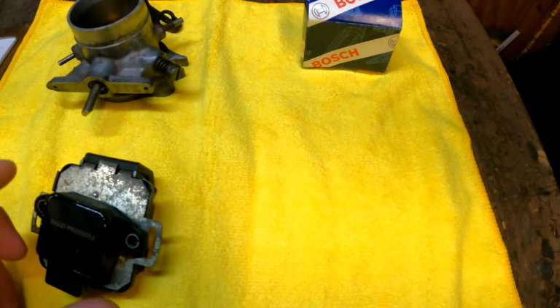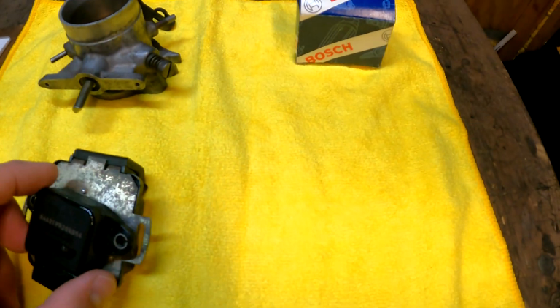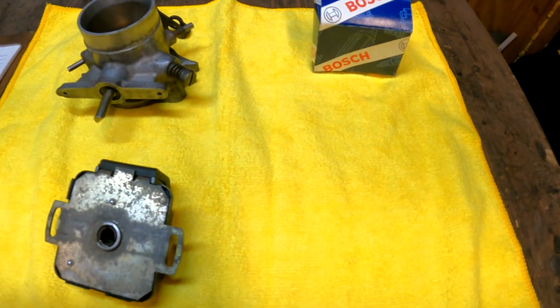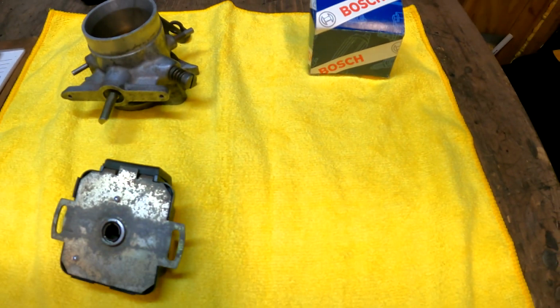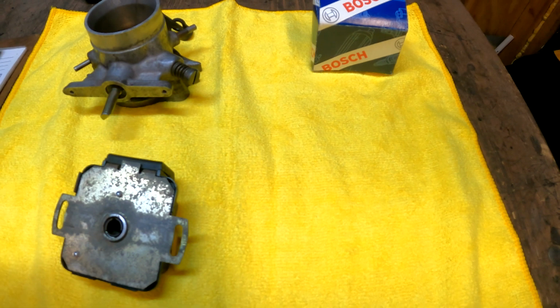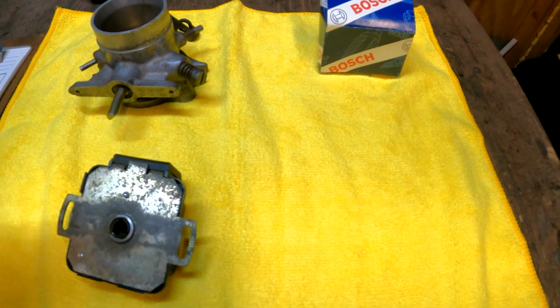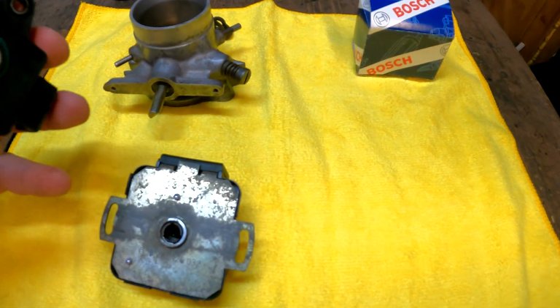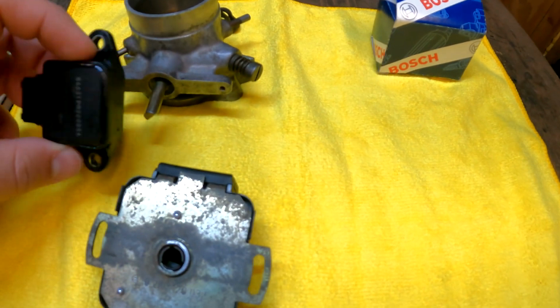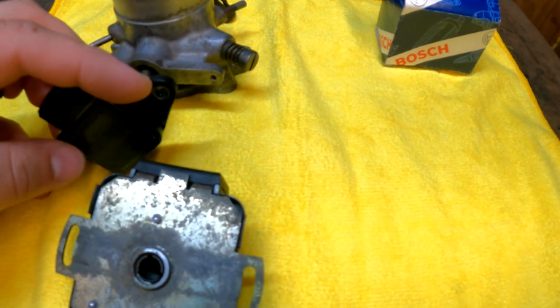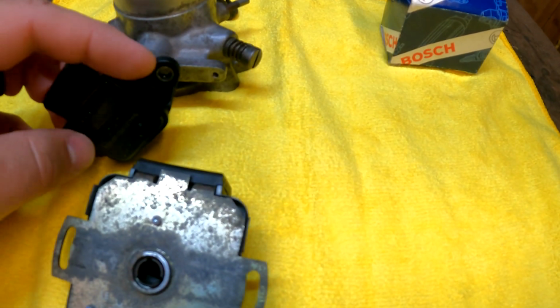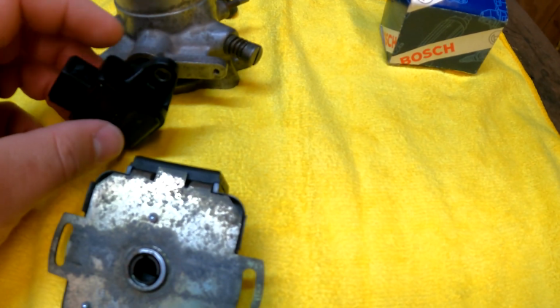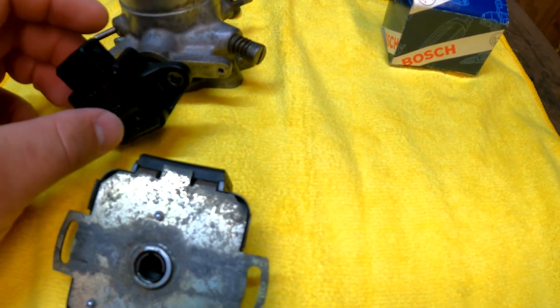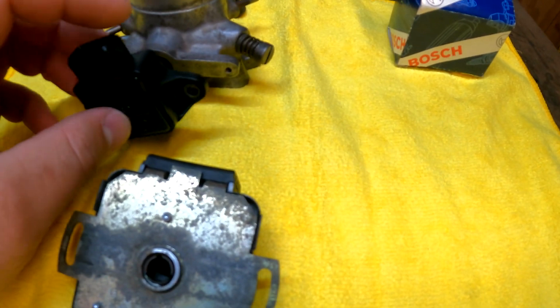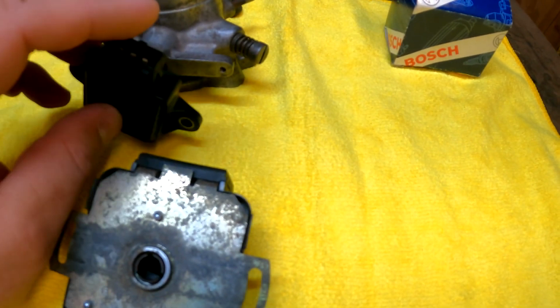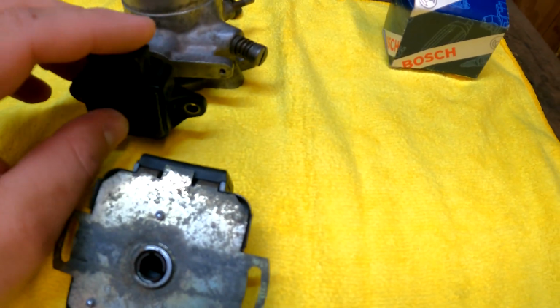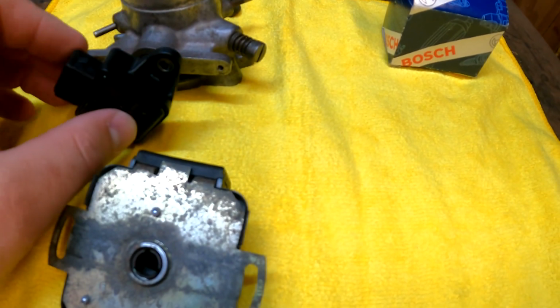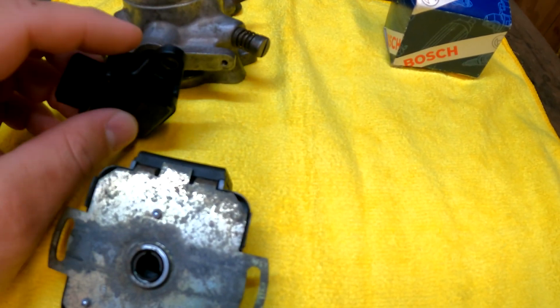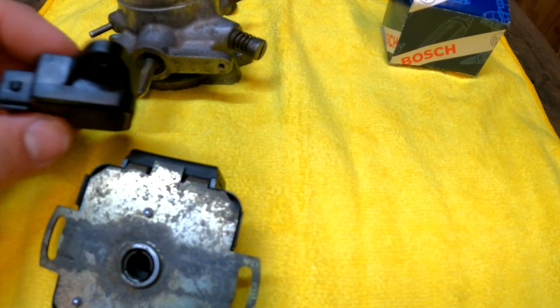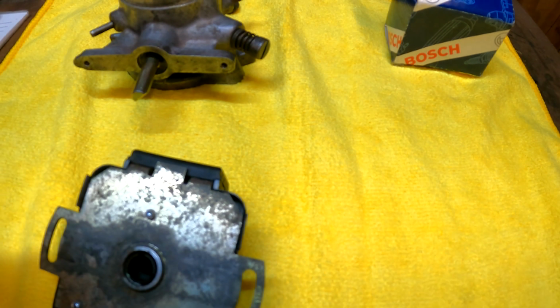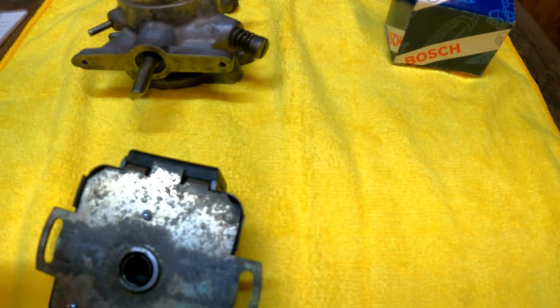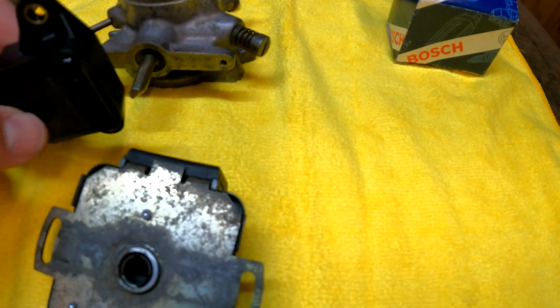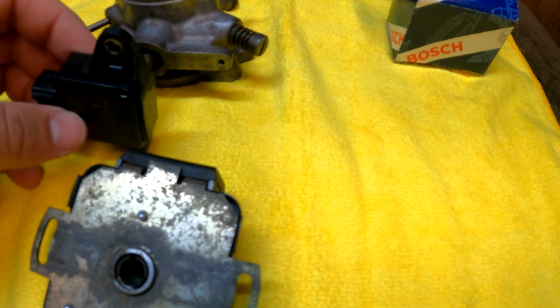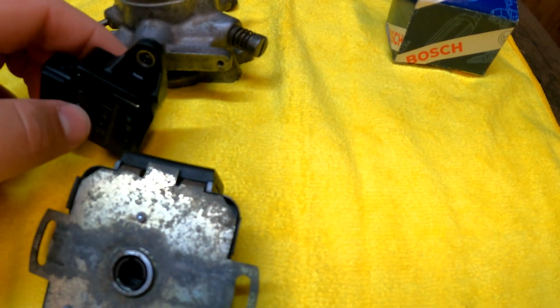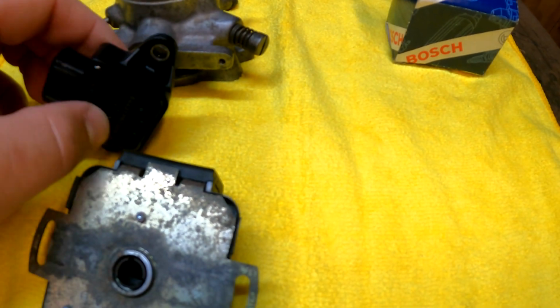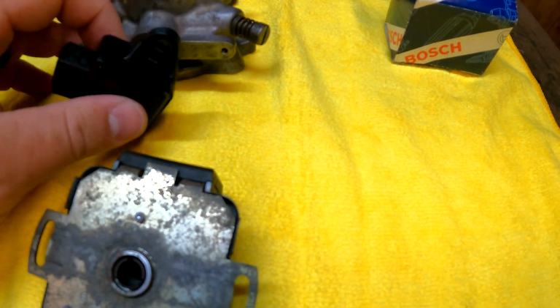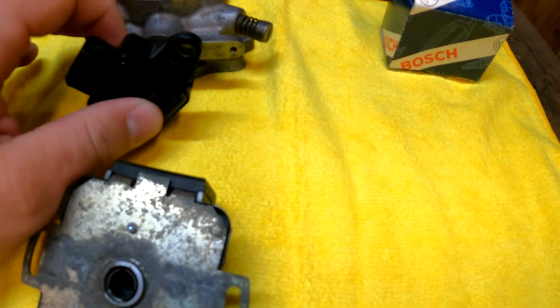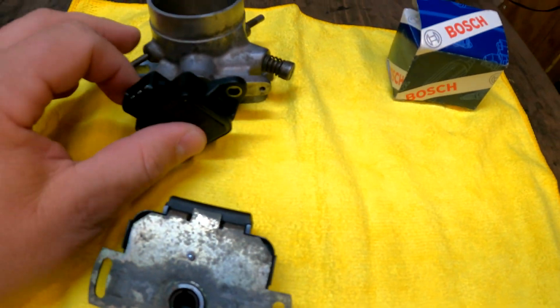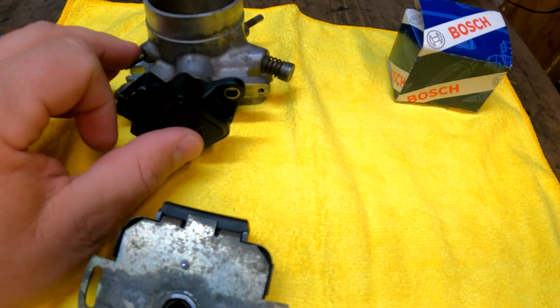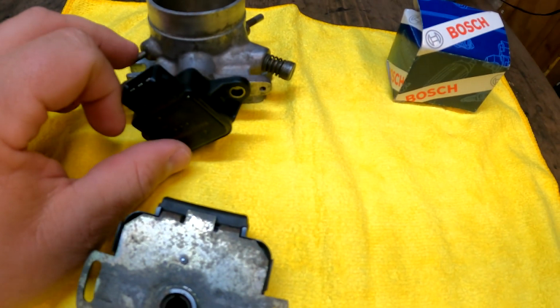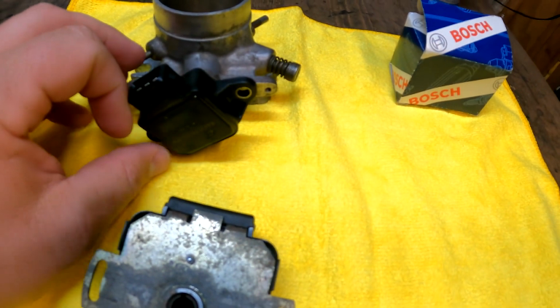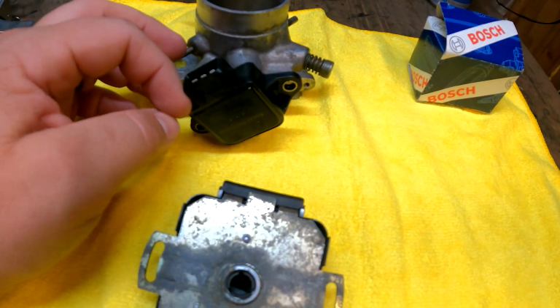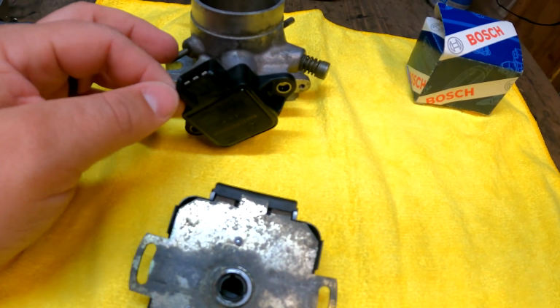We are going to take a piece of aluminum and make a little standoff plate to adapt the bolt patterns. We'll make it so that the new TPS can slide onto our D-shaft in the correct position and bolt on to the car.